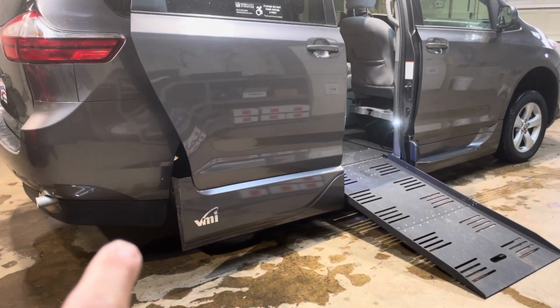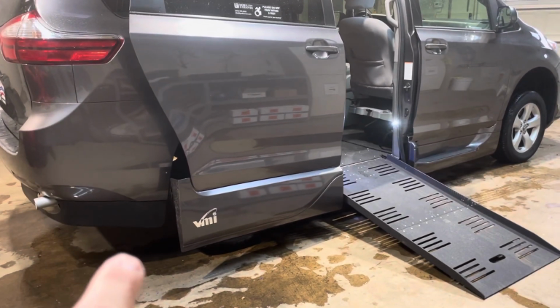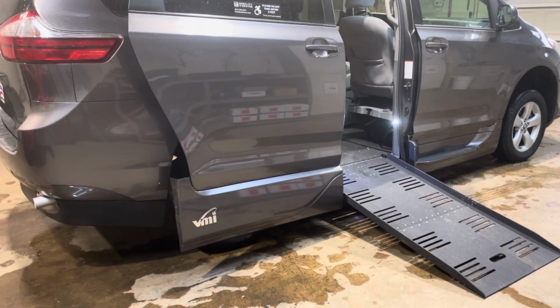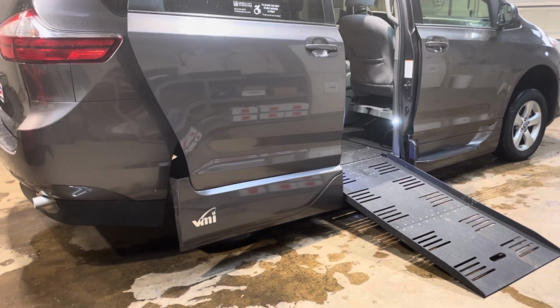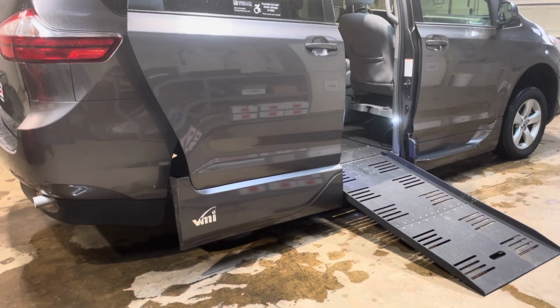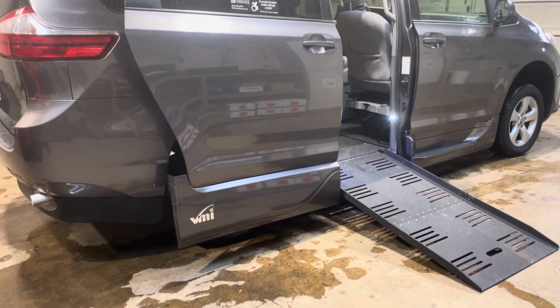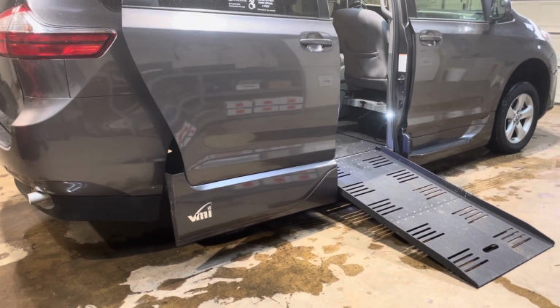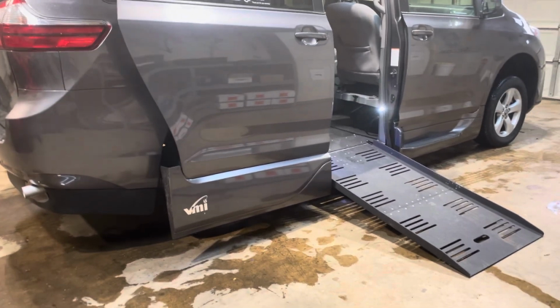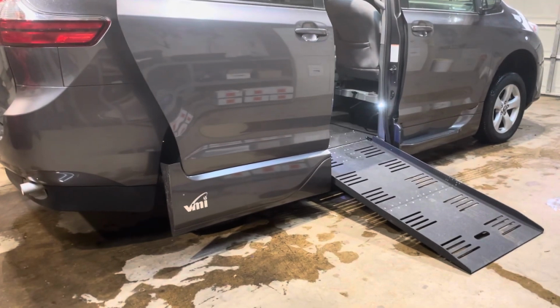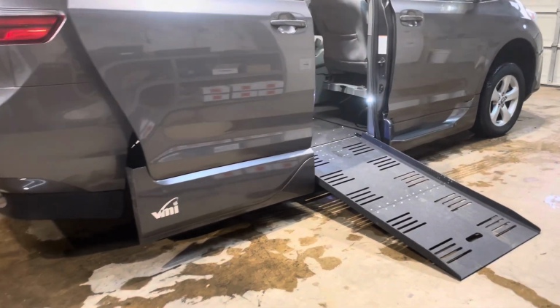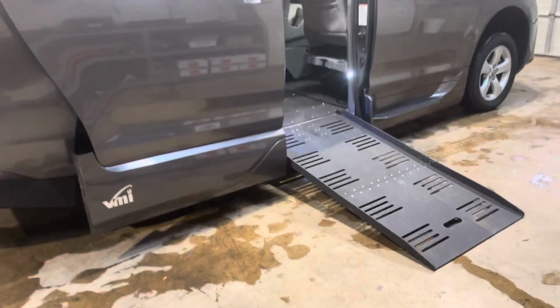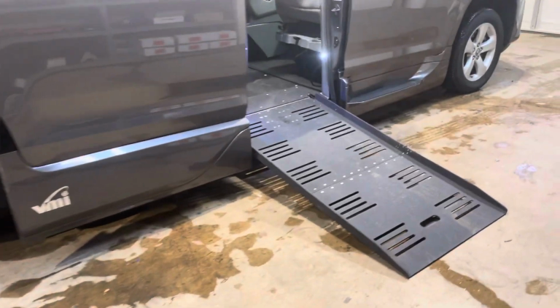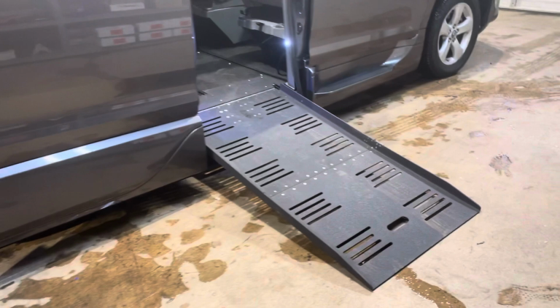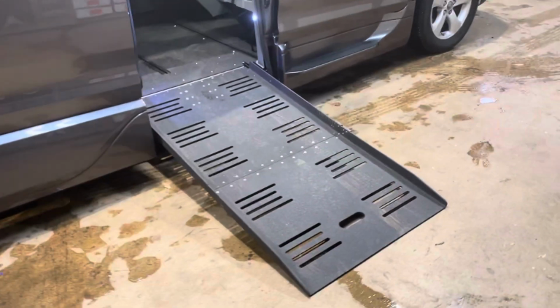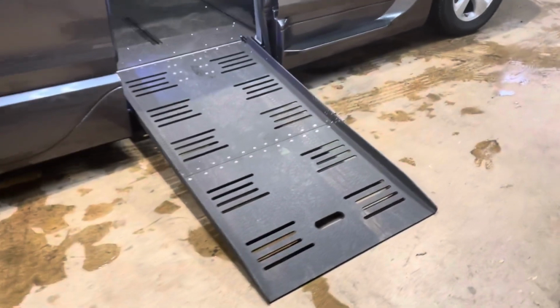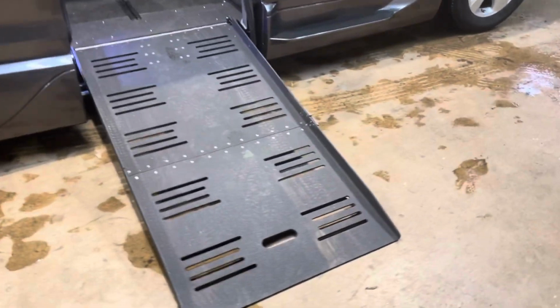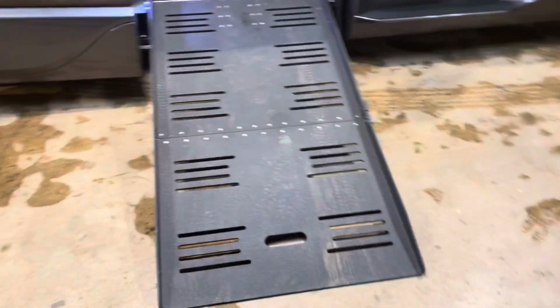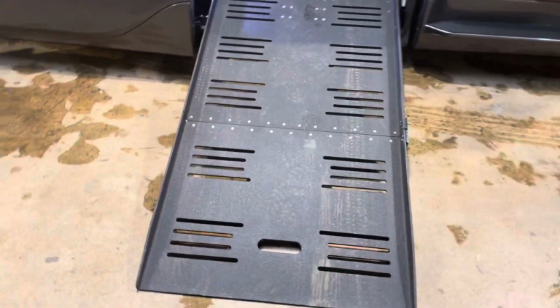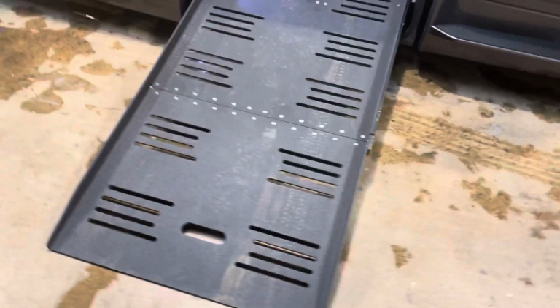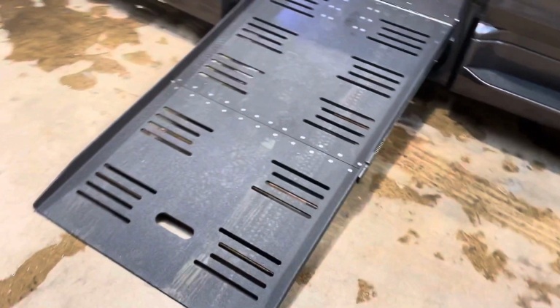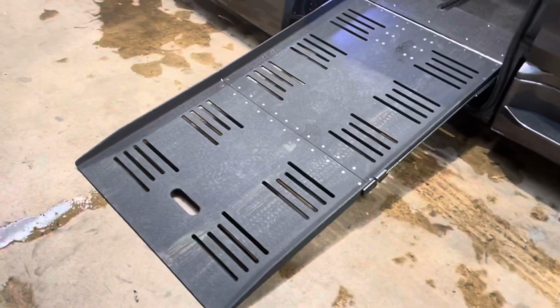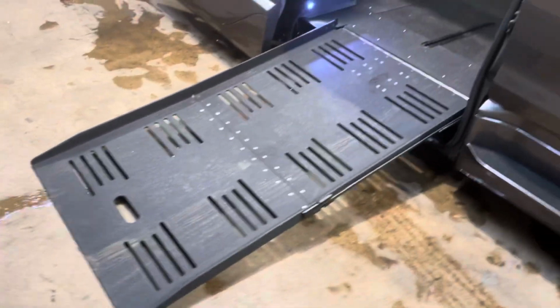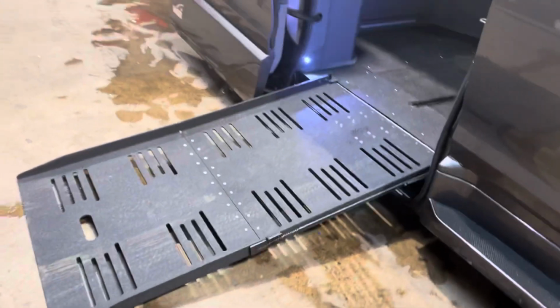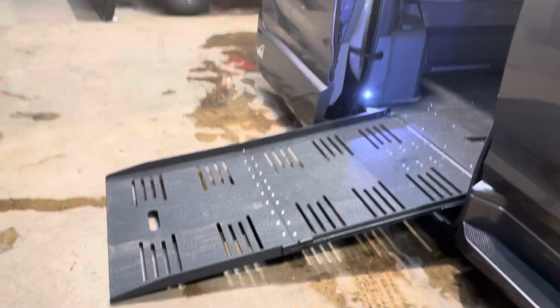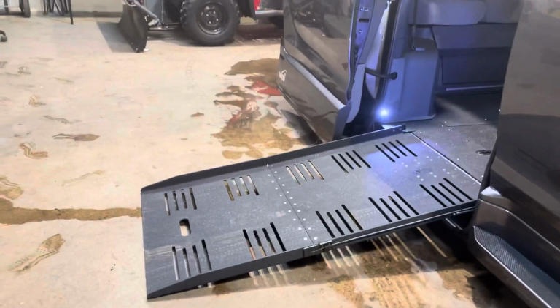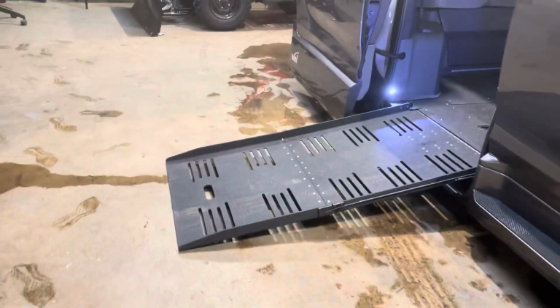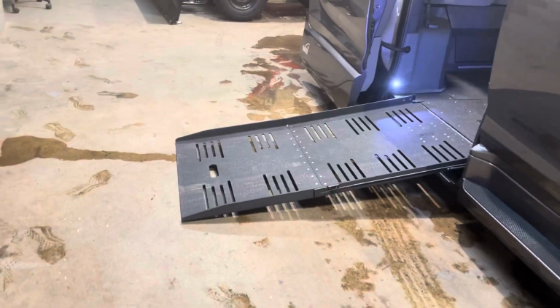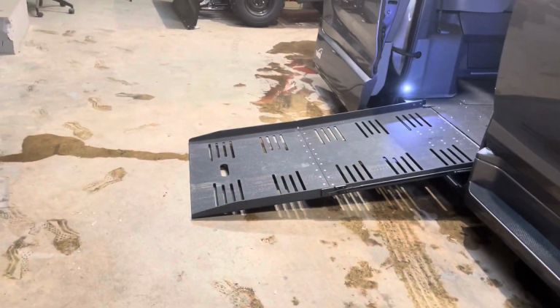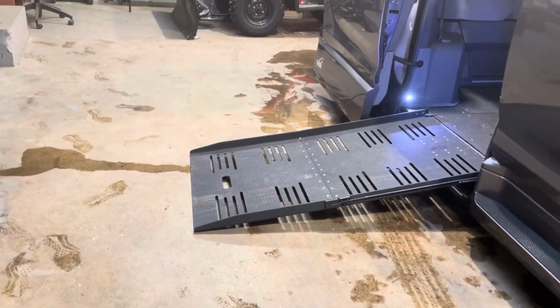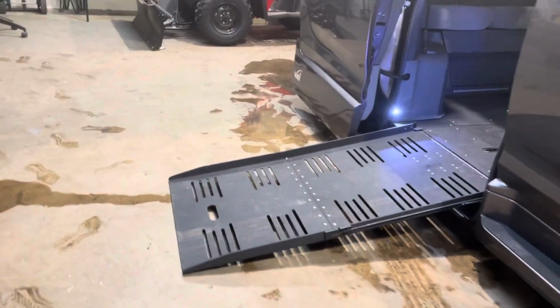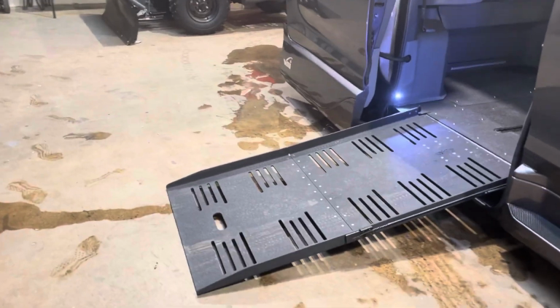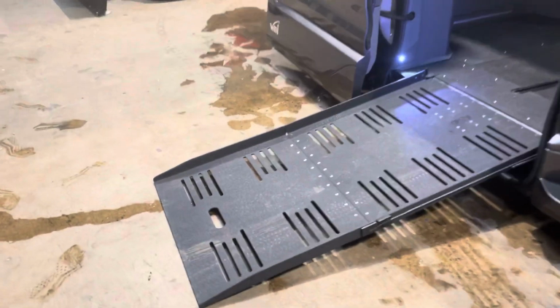You'll notice here it's lowering down — that's called the kneeling feature. If you don't want that feature, that's fine, you can turn it off. However, it does reduce that ramp angle considerably, so that way it's only about a nine degree ramp angle.